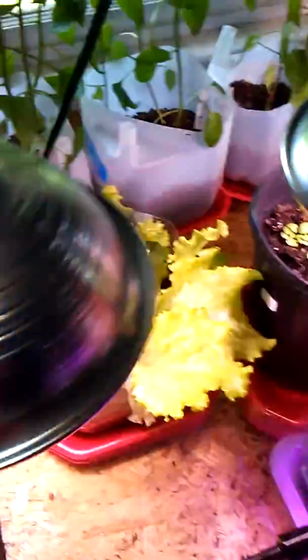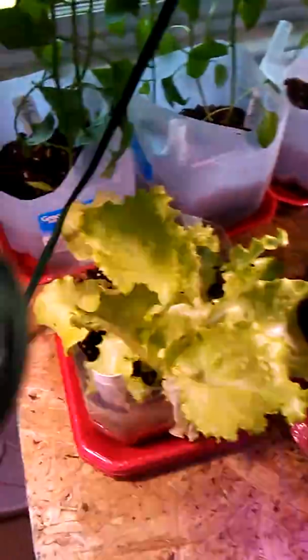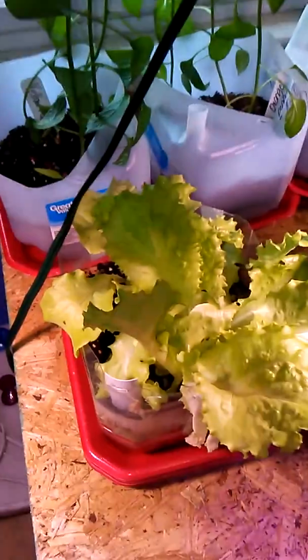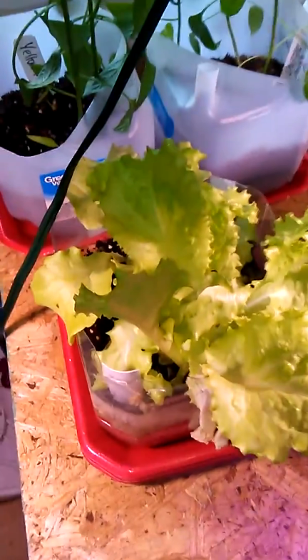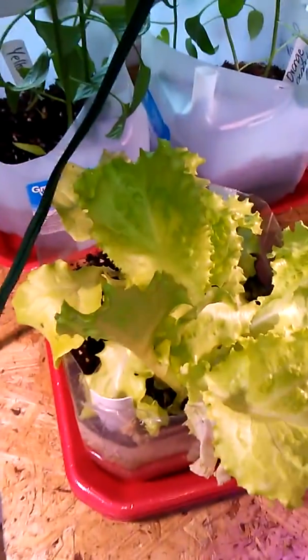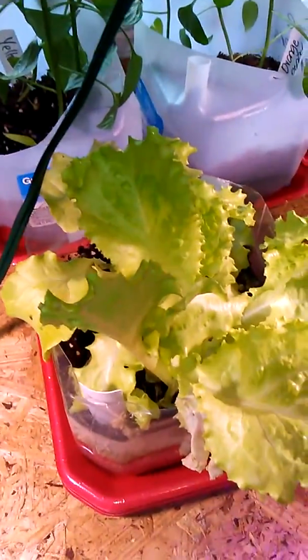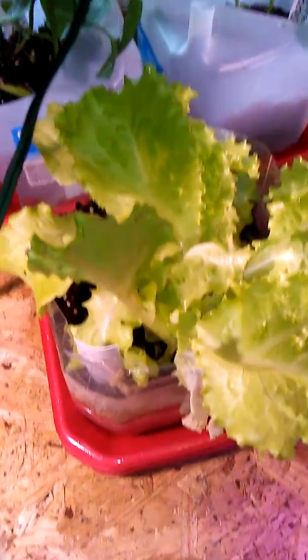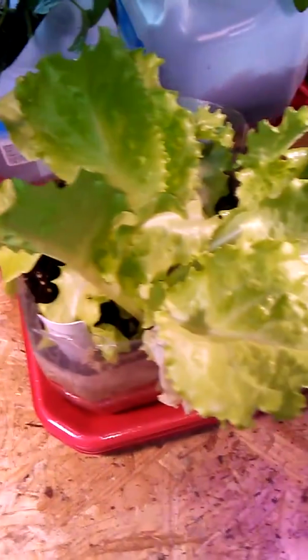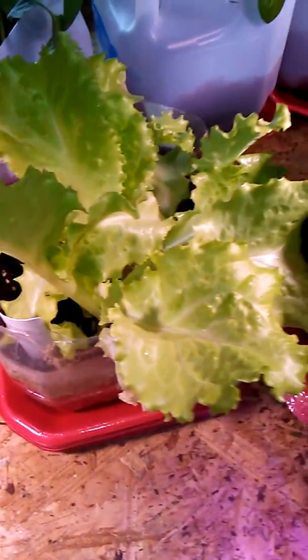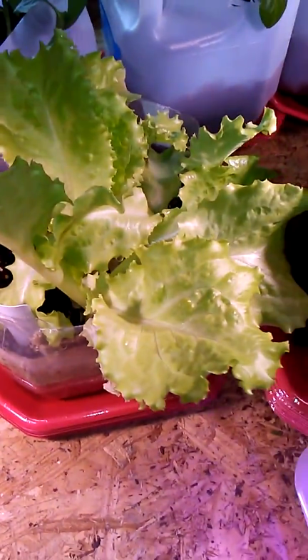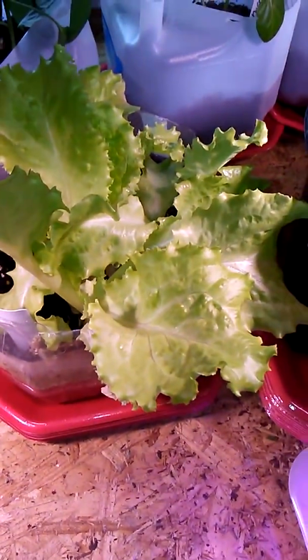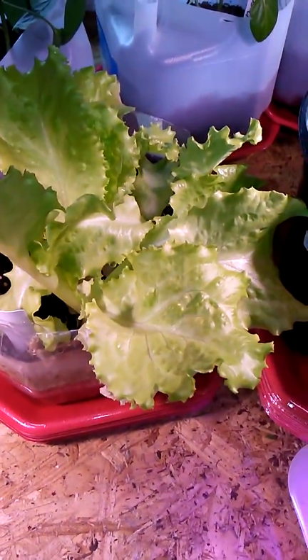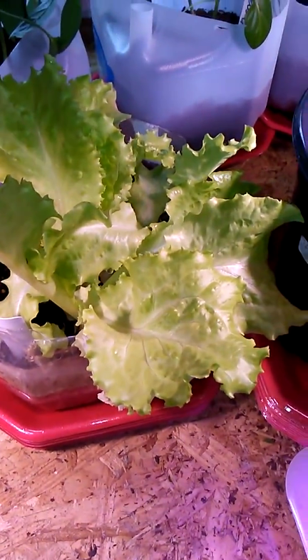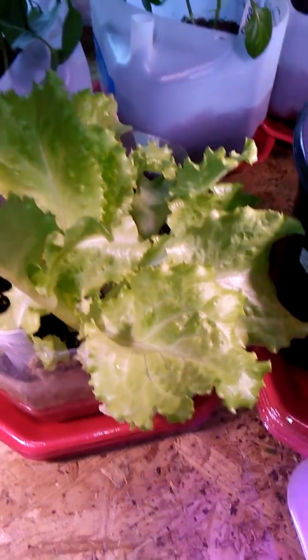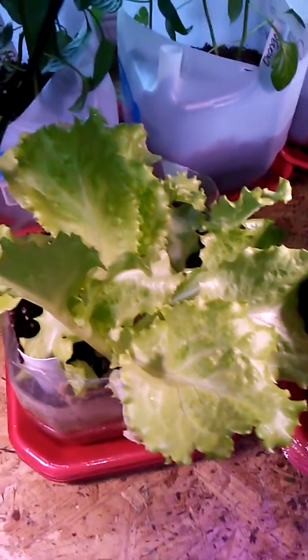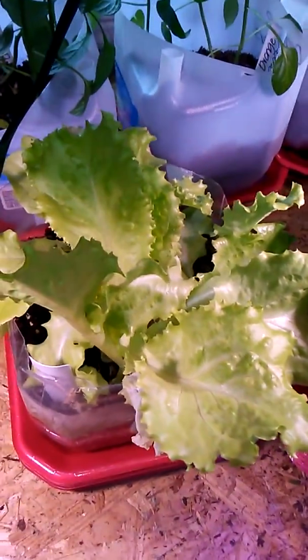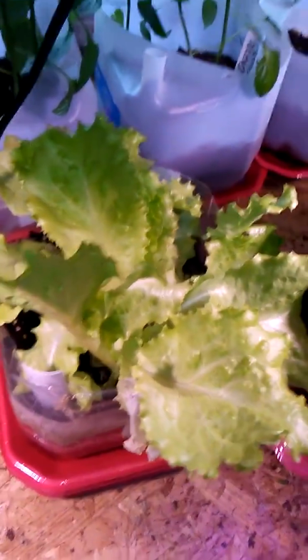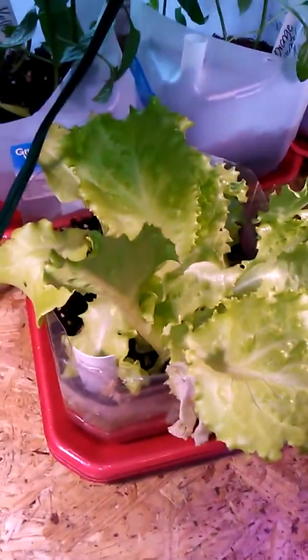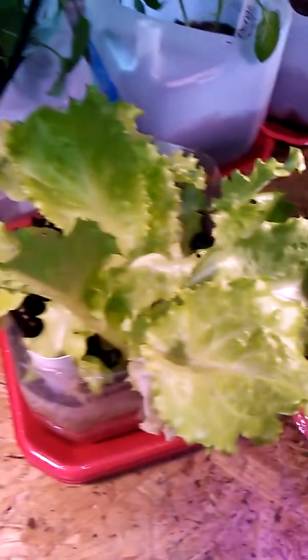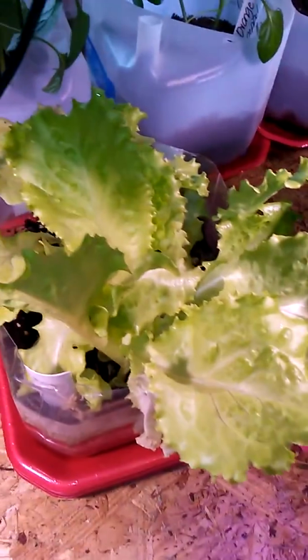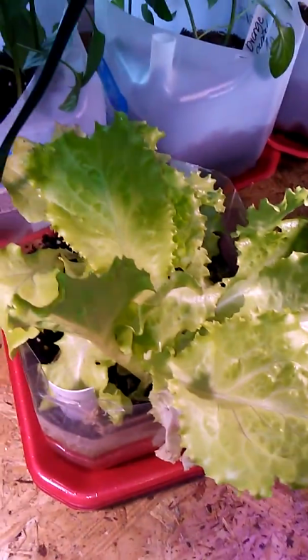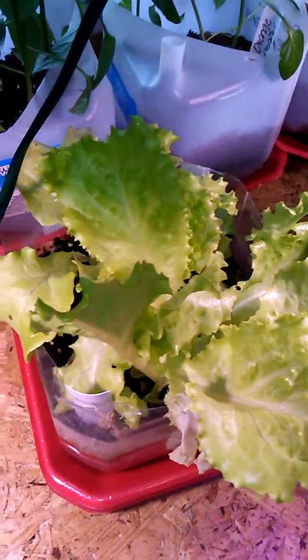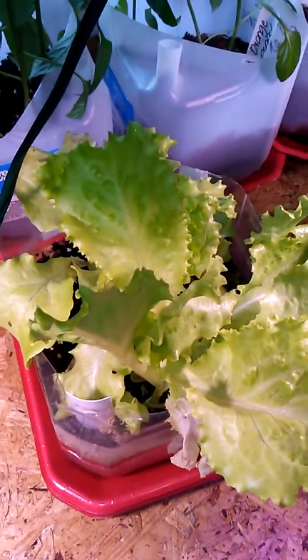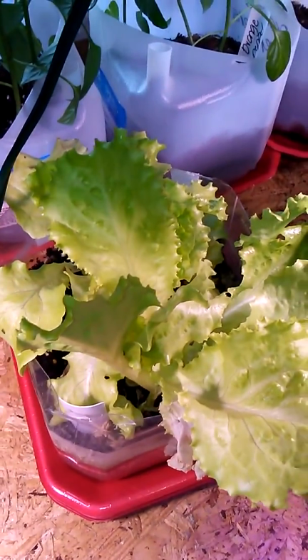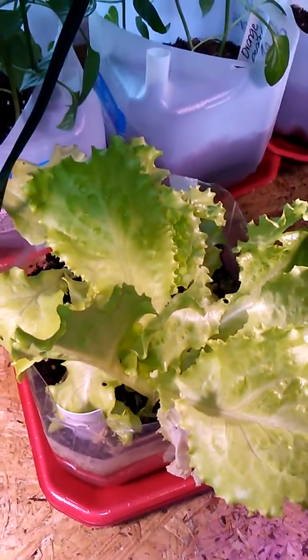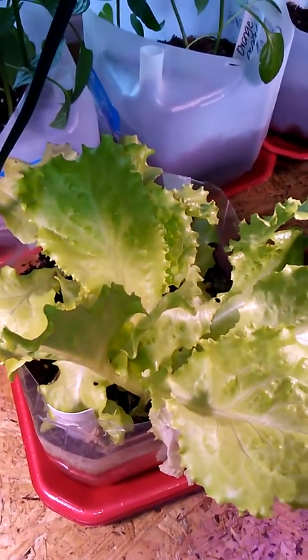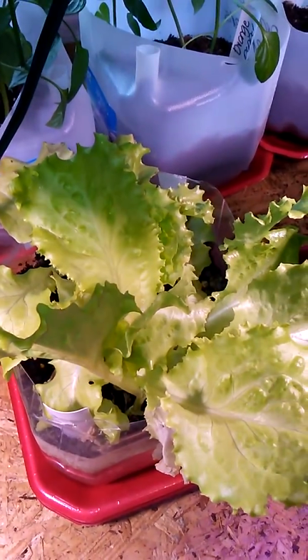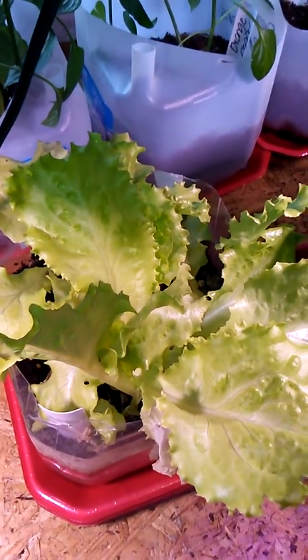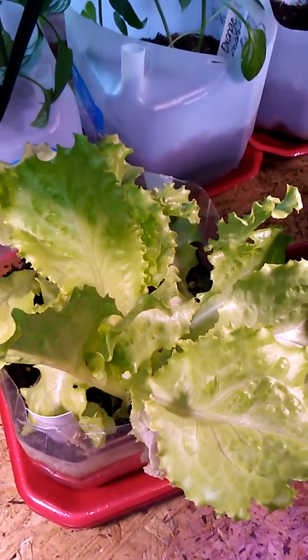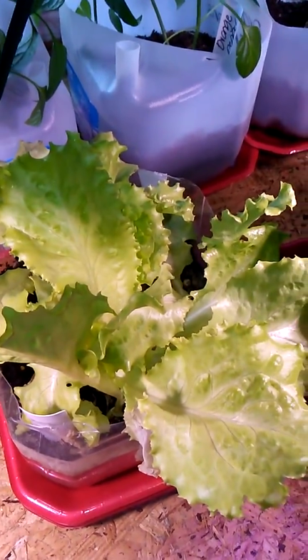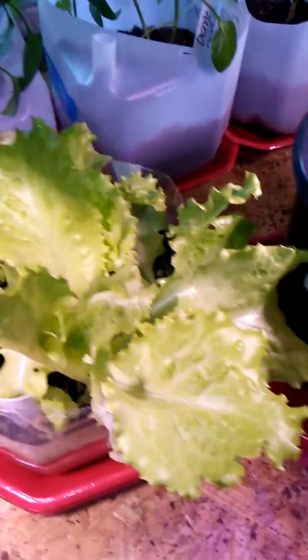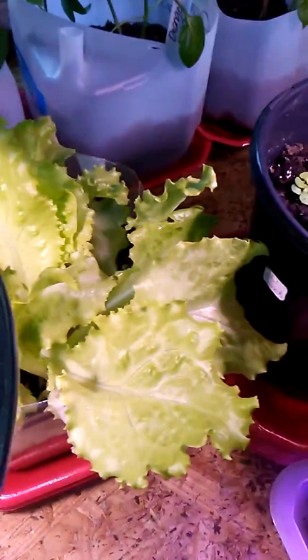I've got some lettuce and we've actually taken from this a couple of times now and it just keeps growing back. It's pretty tasty.